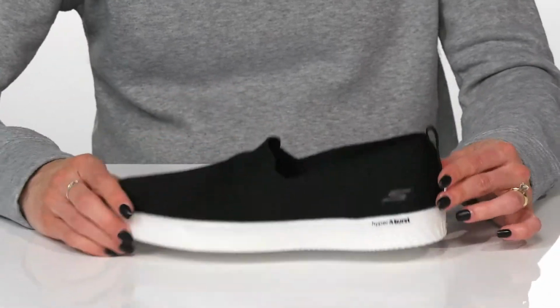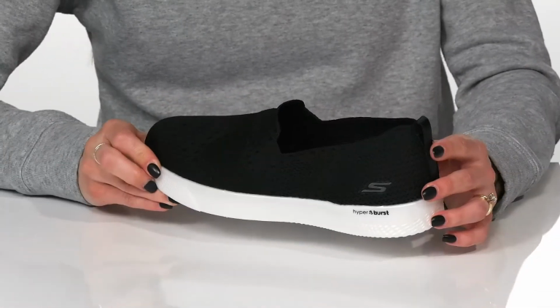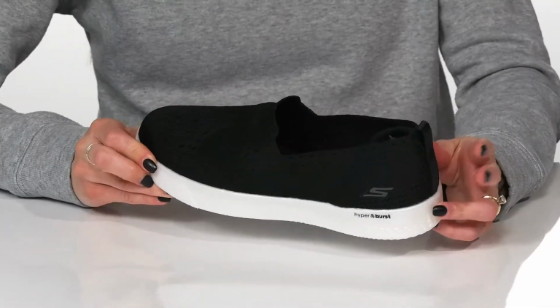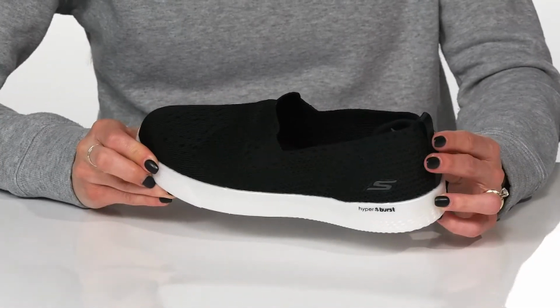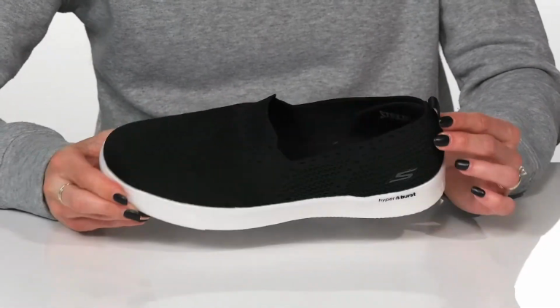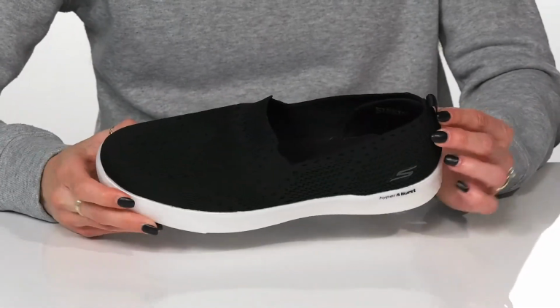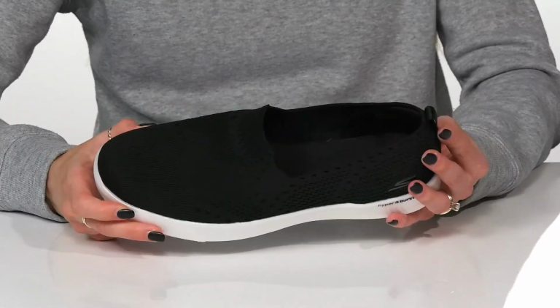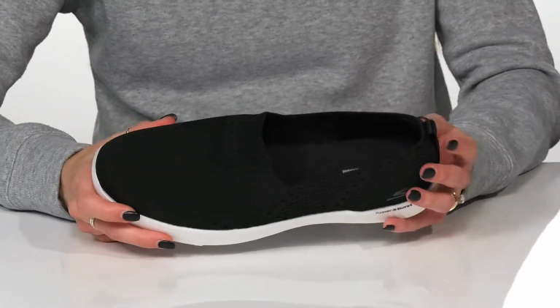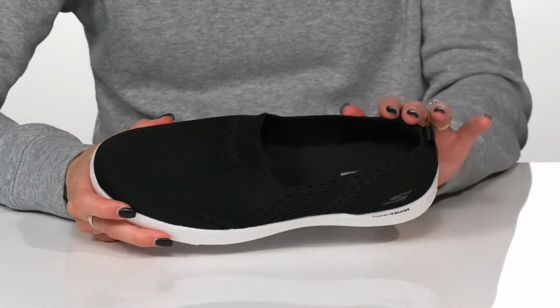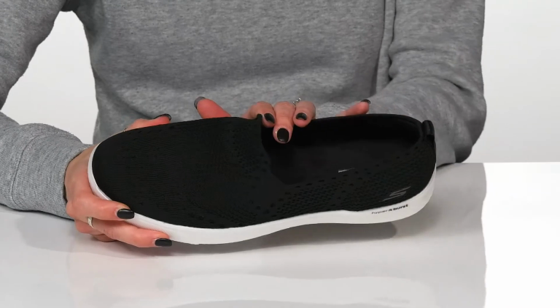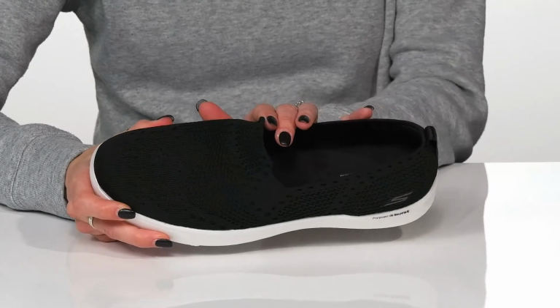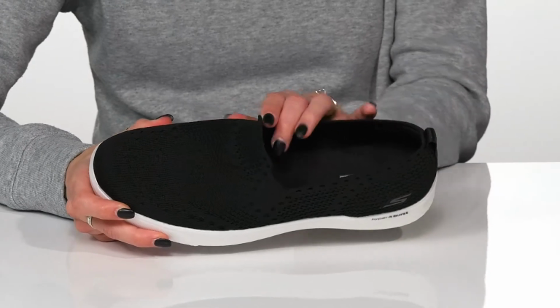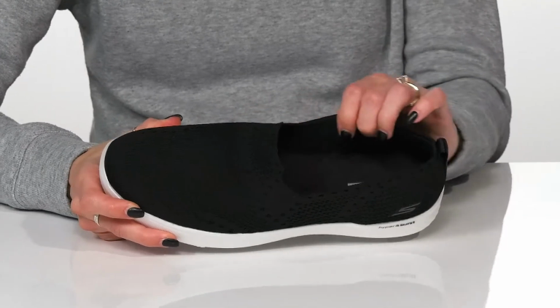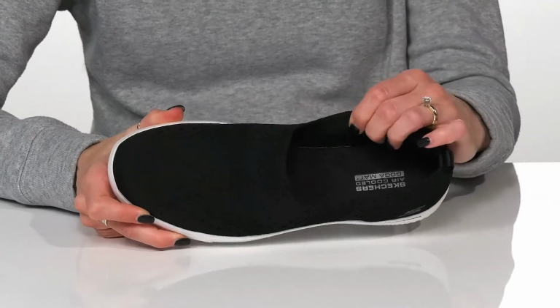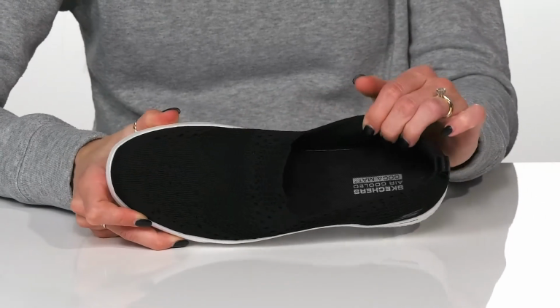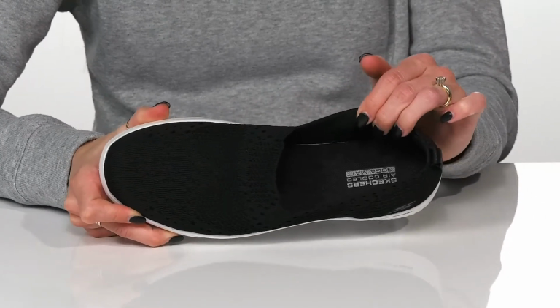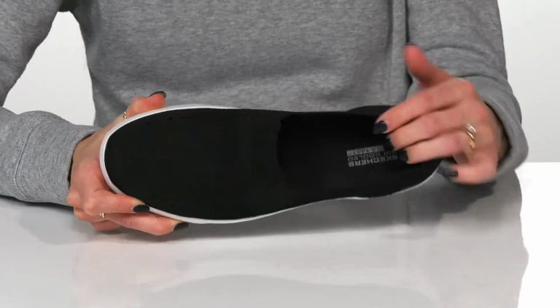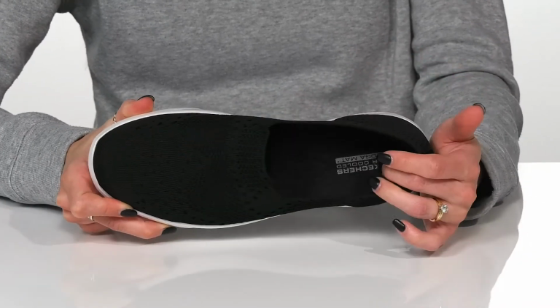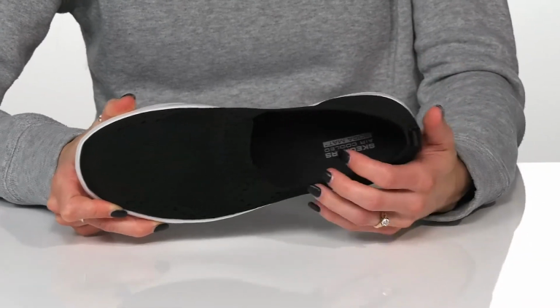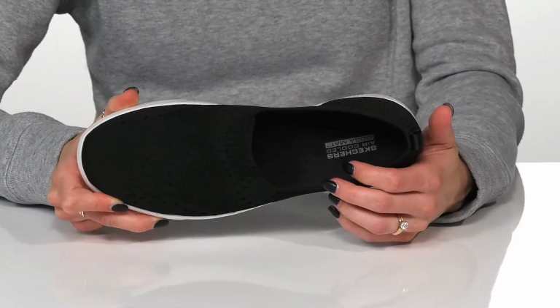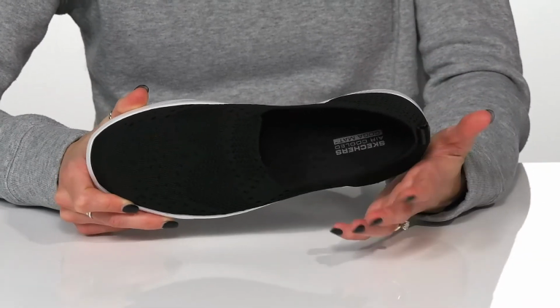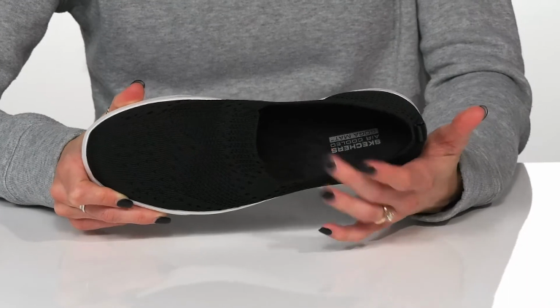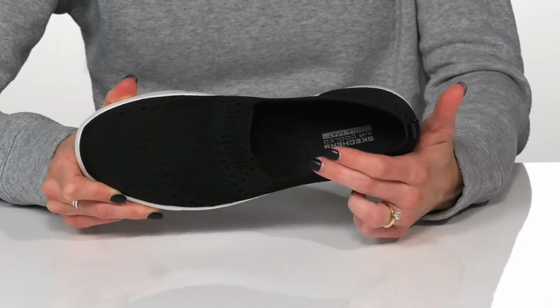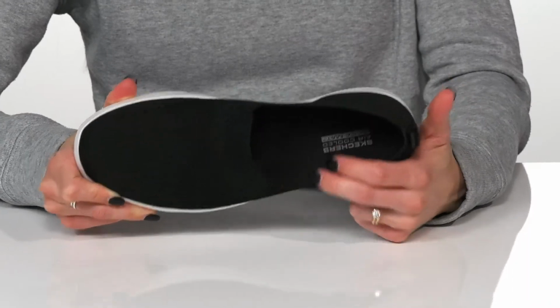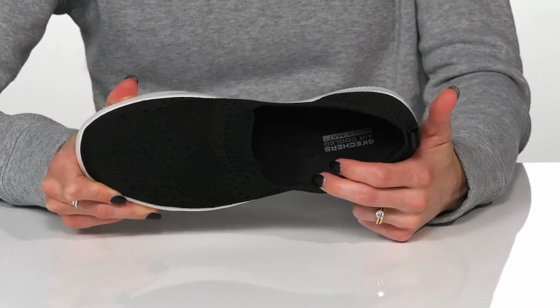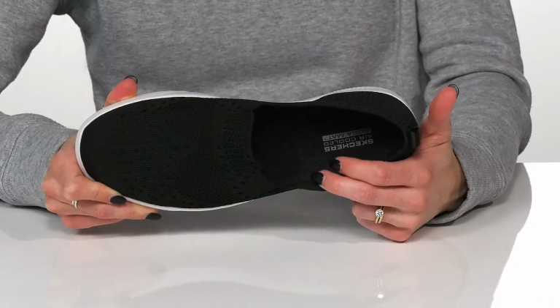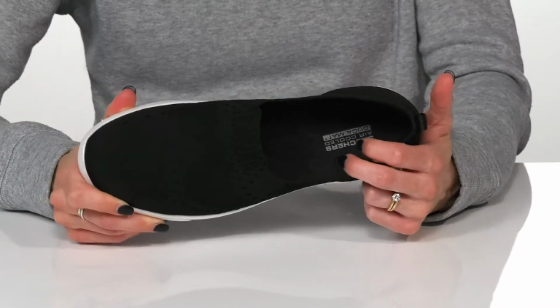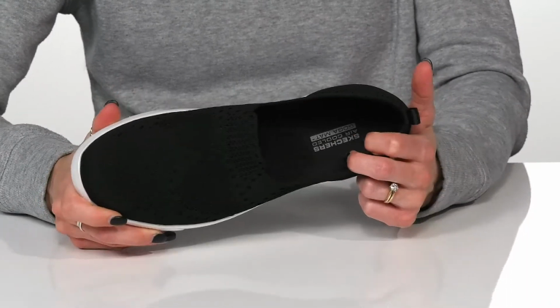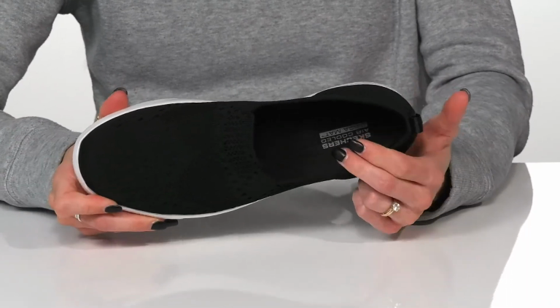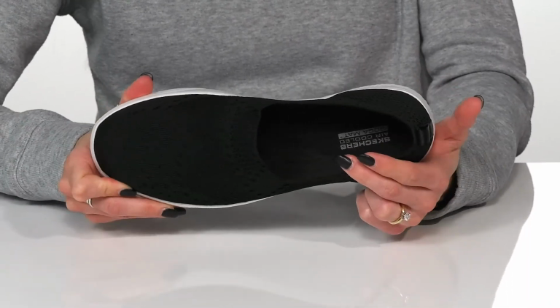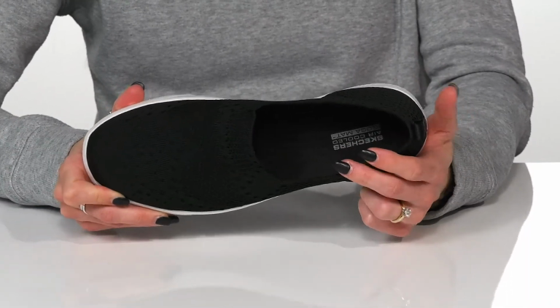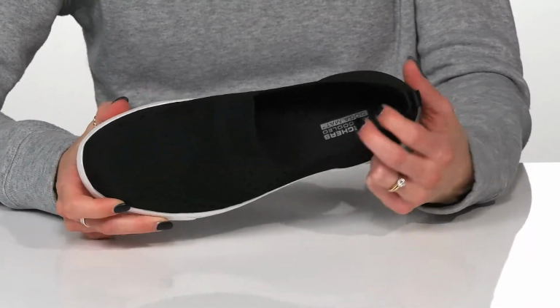There's a small pull tab at the back to assist with hassle-free entry as you slip into these and feel nice with this air-cooled goga mat footbed. This is going to give you a lot of stability under your foot with great rebound as well.